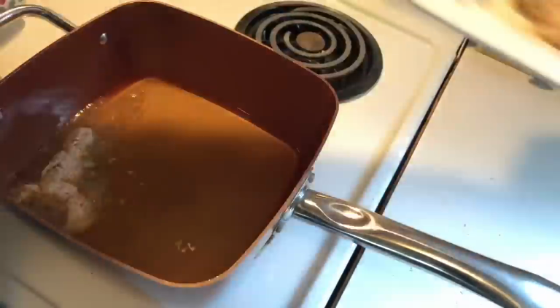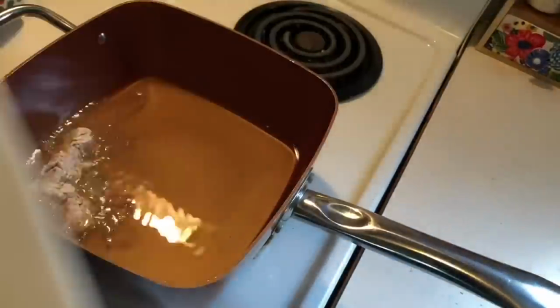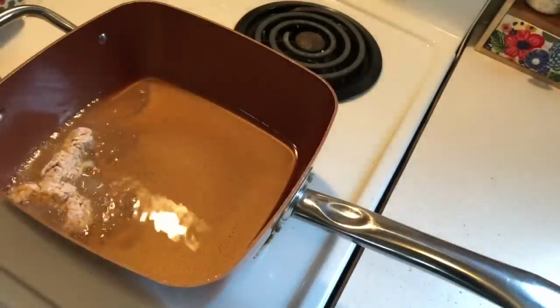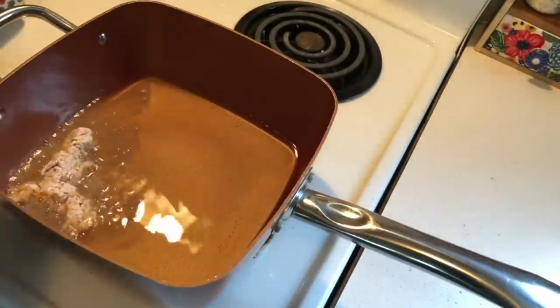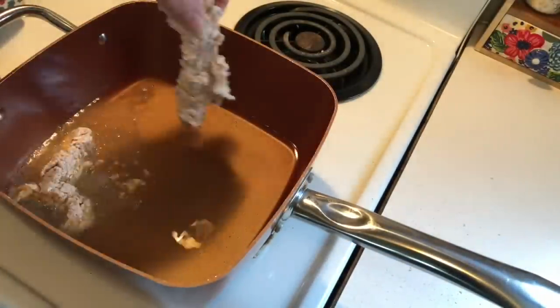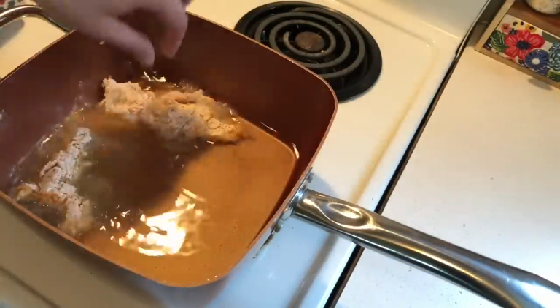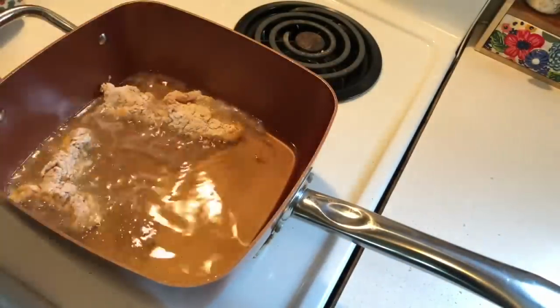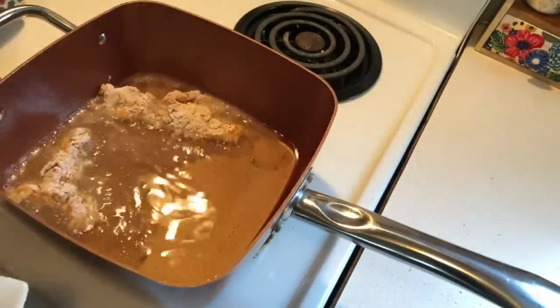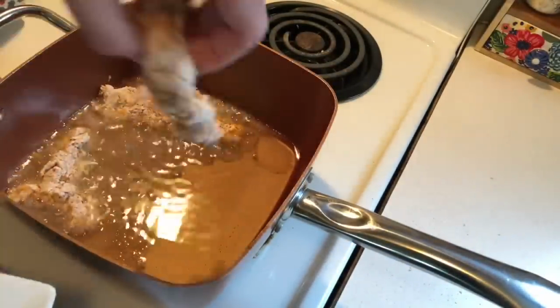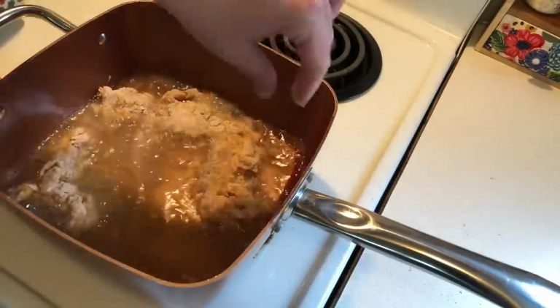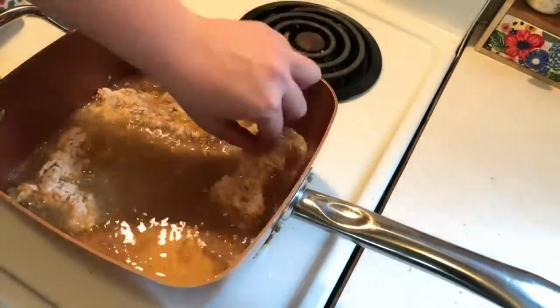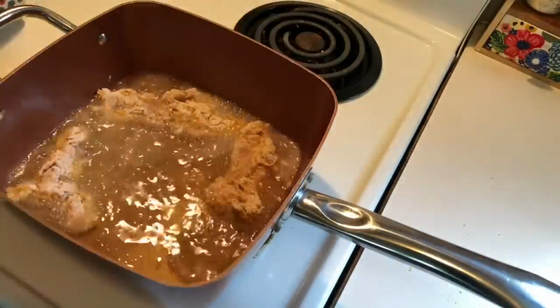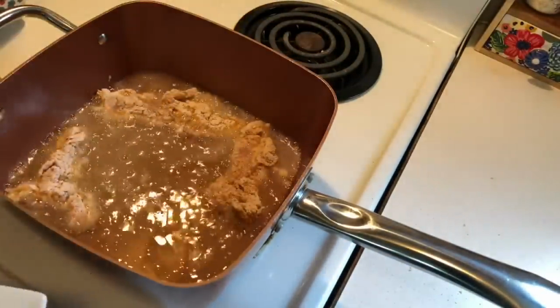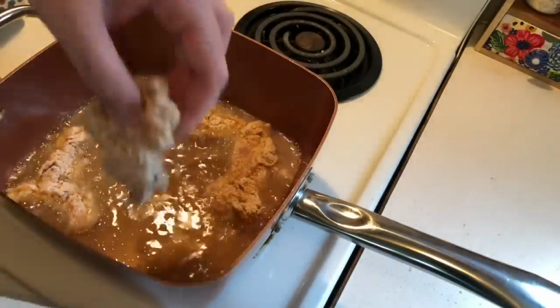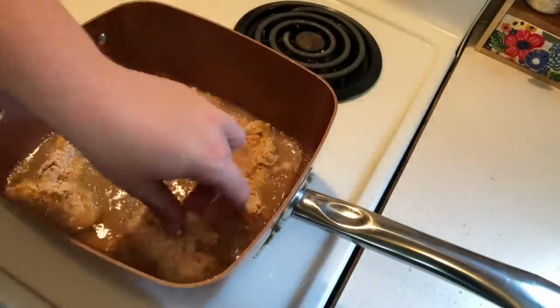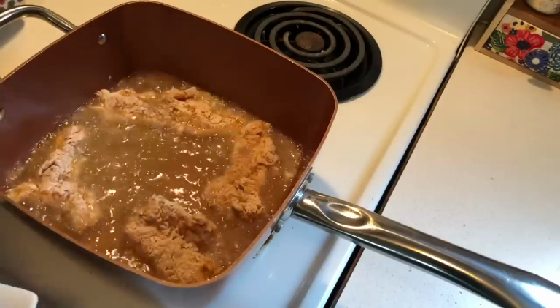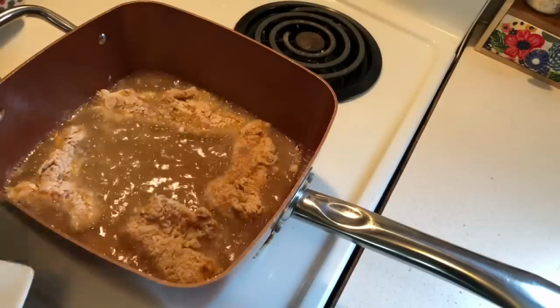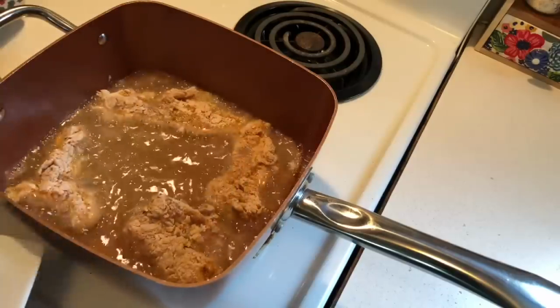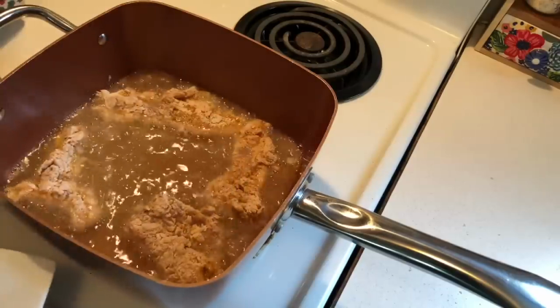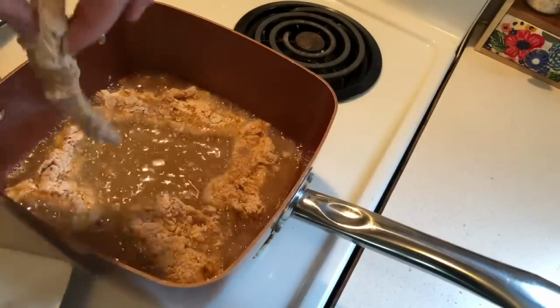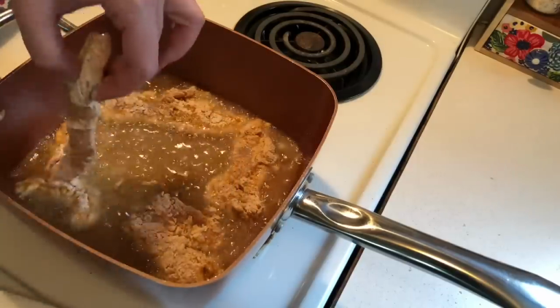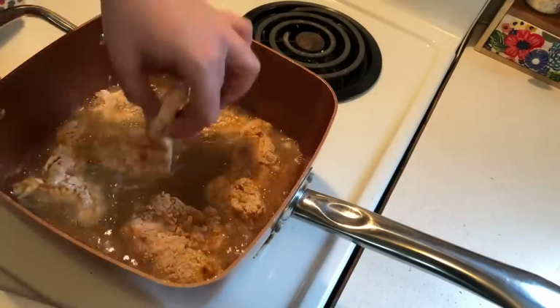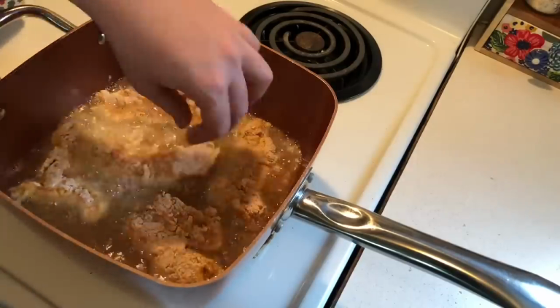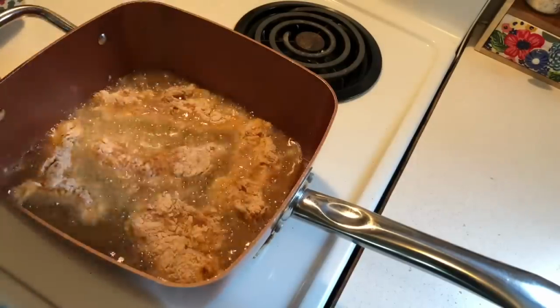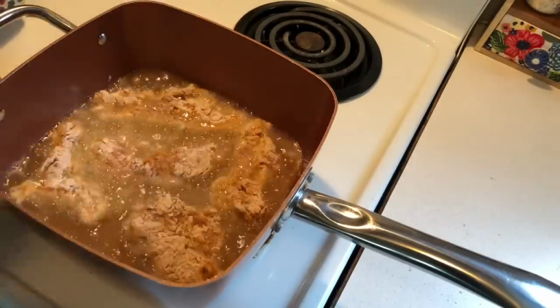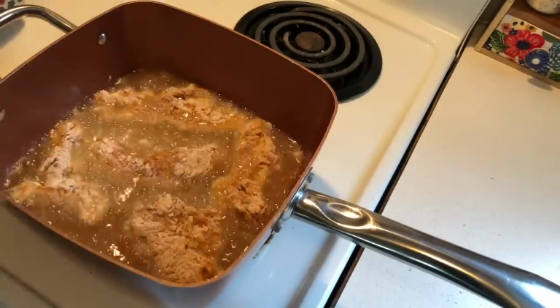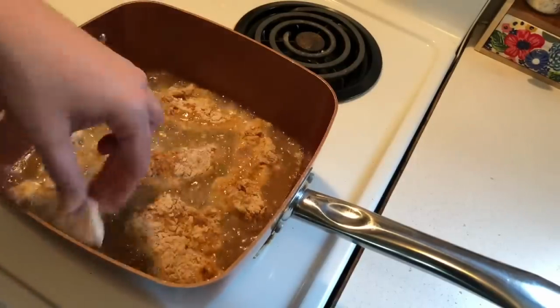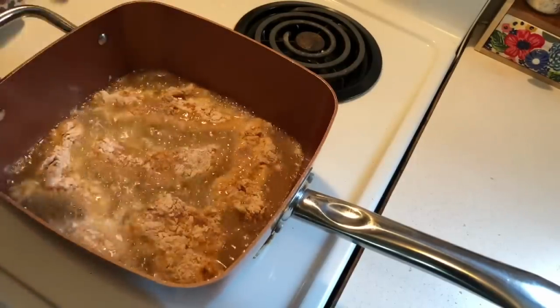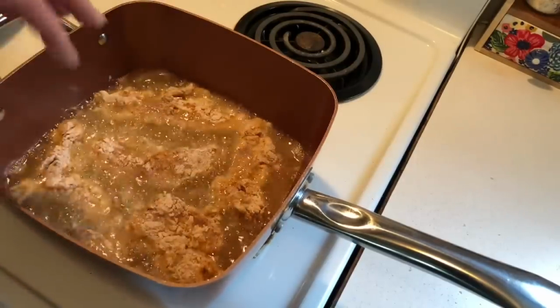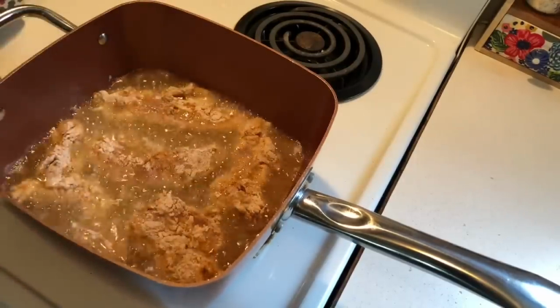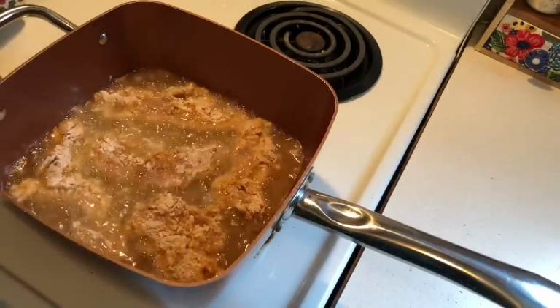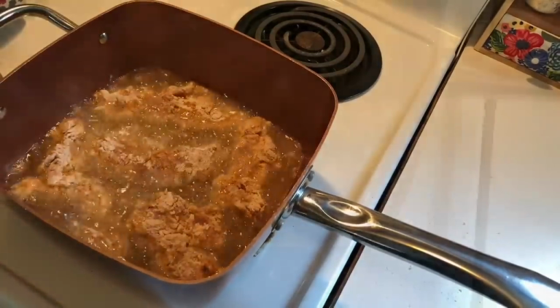Back into the flour they go — they're going to get a final little shake, then go back onto the plate, and then I'm just going to drop them into some hot oil on the stove. You don't want to overcrowd the pan. I let those cook for about three minutes on each side and I do set a timer for this.